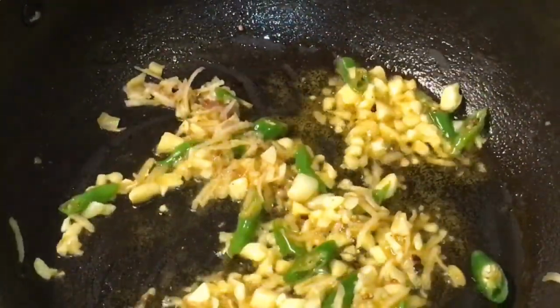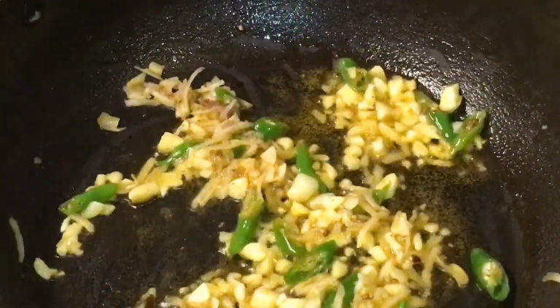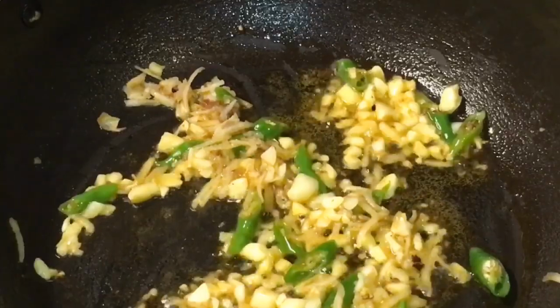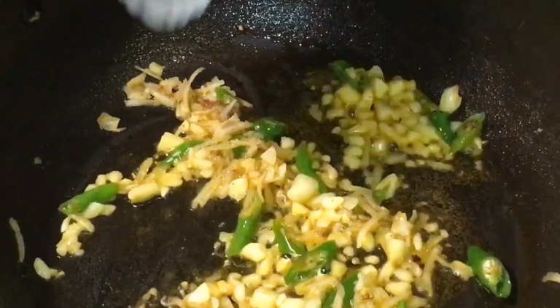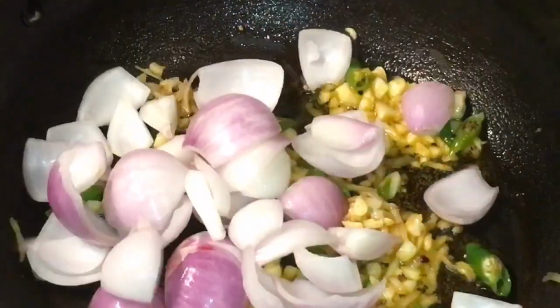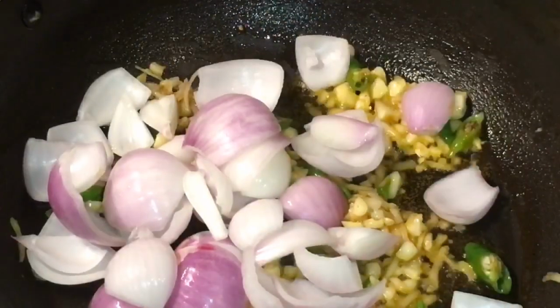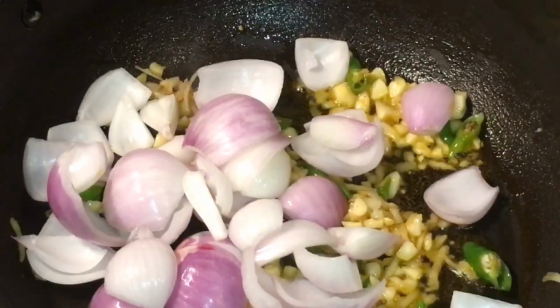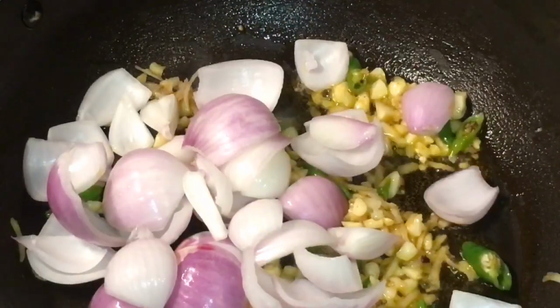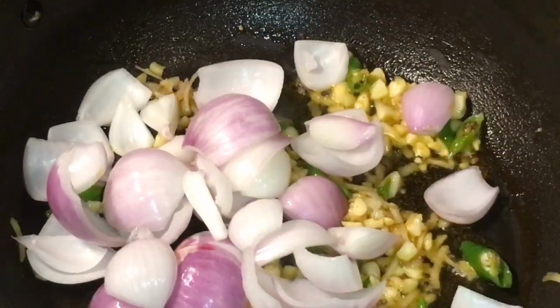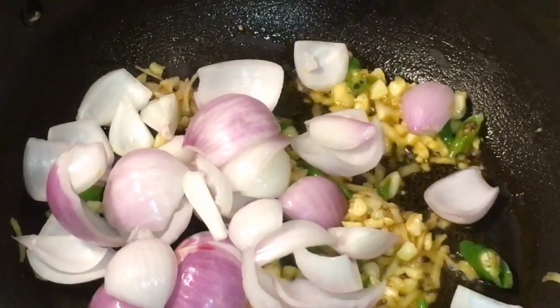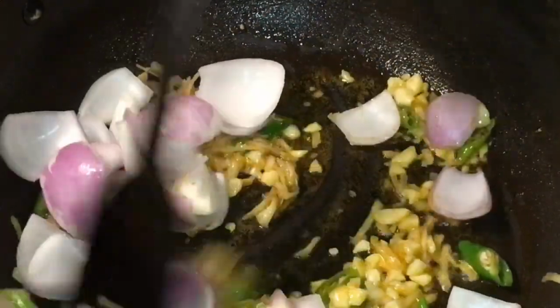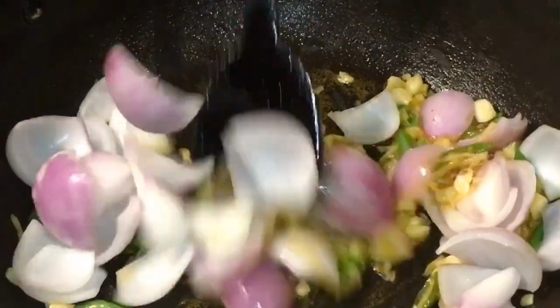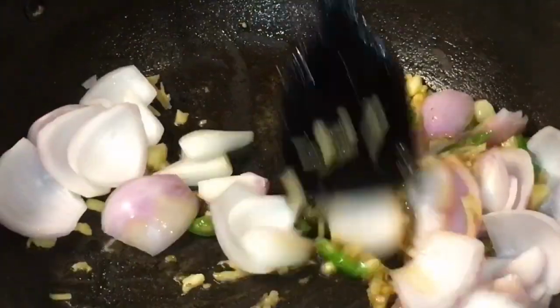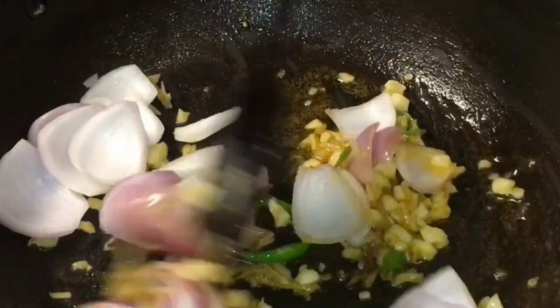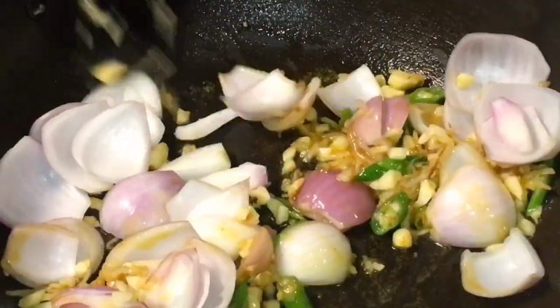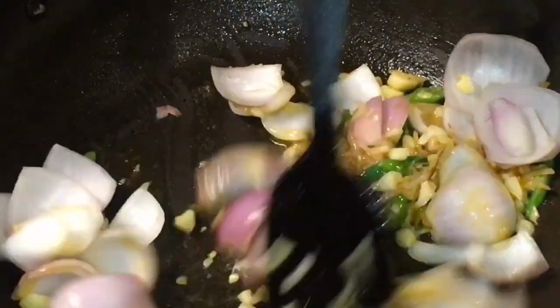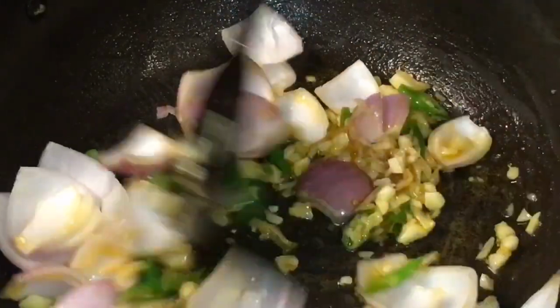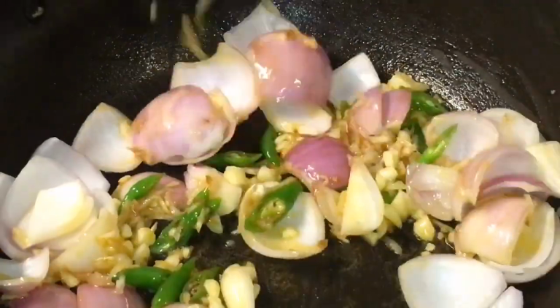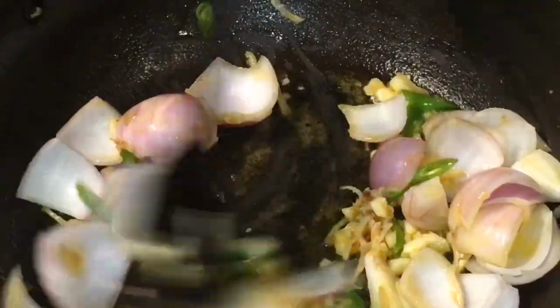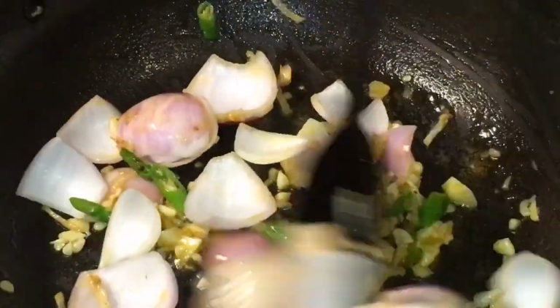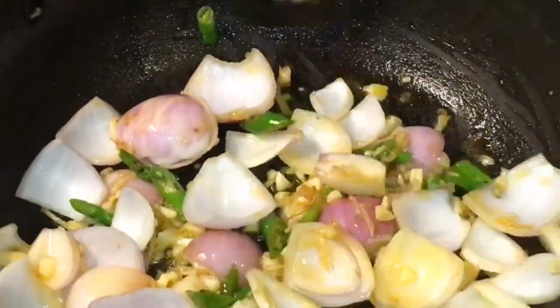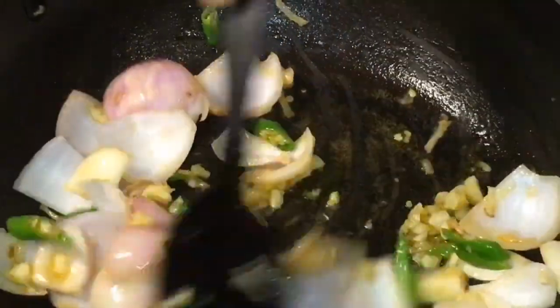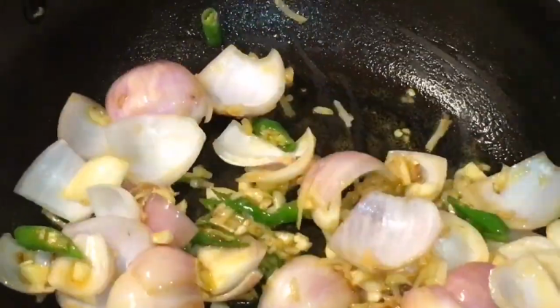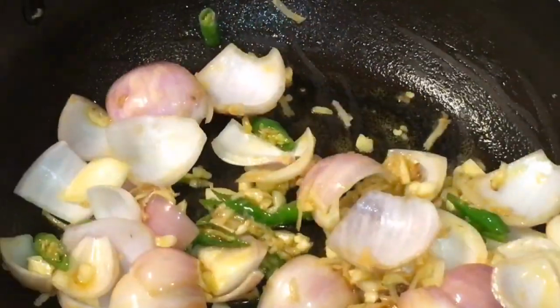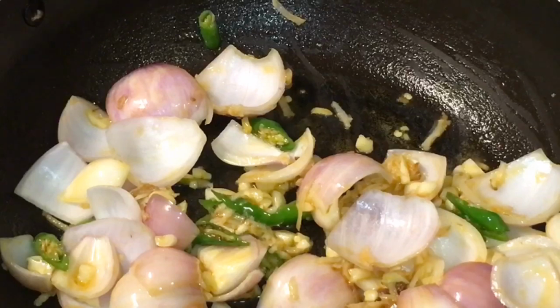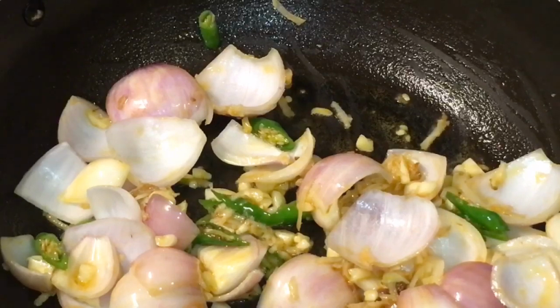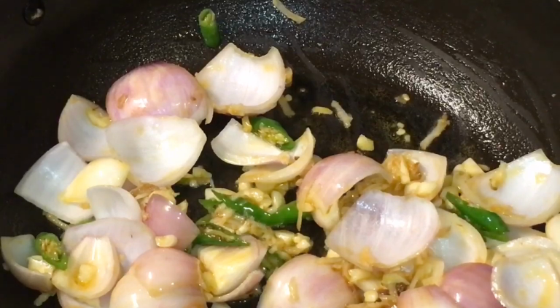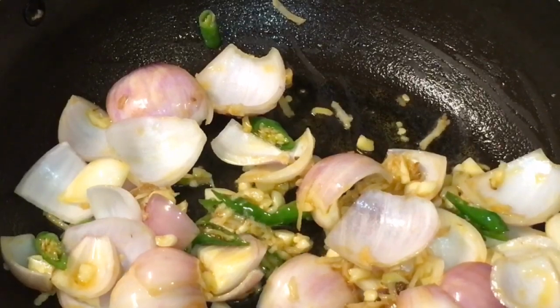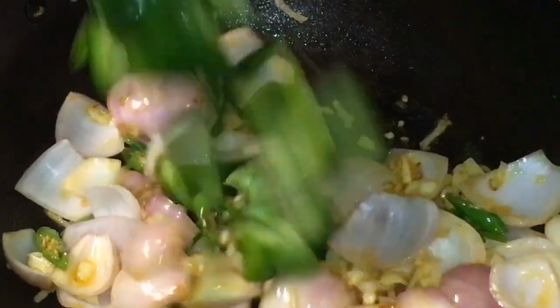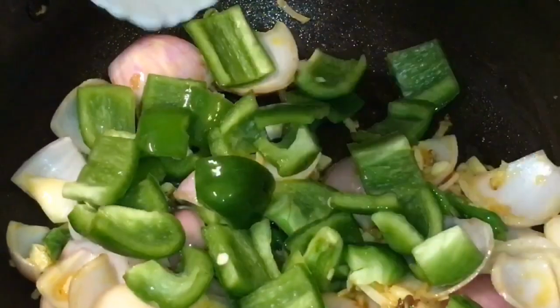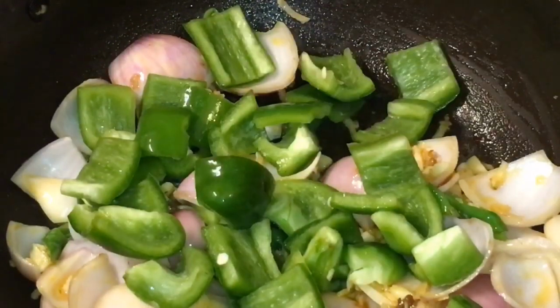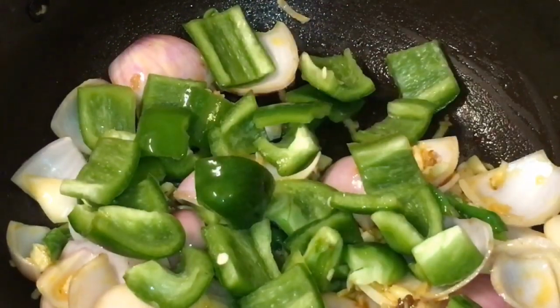Now add onion. Now add capsicum or shimla mirch.